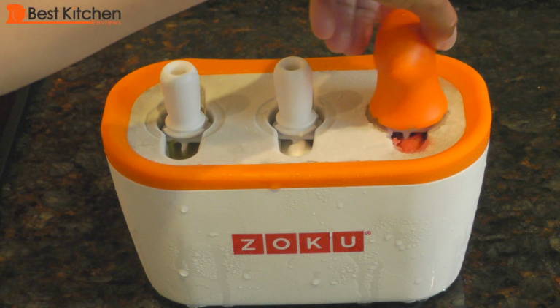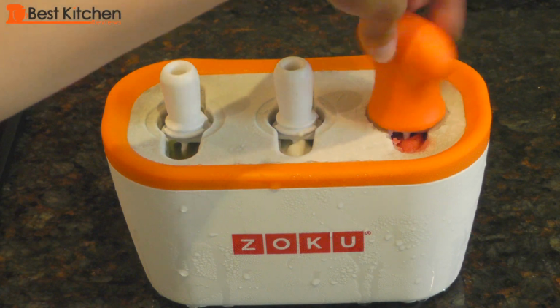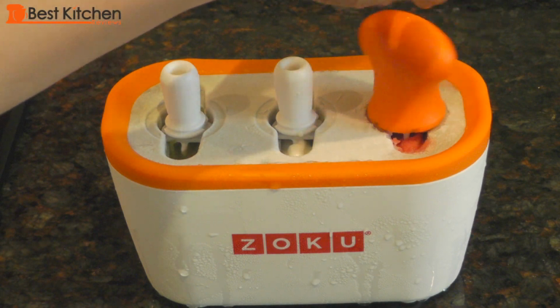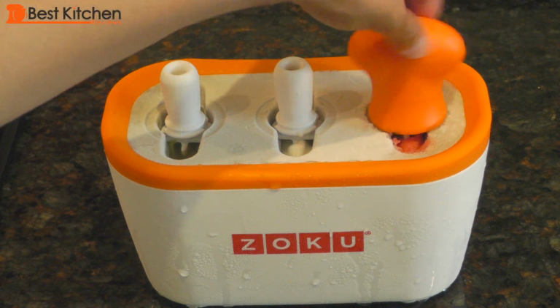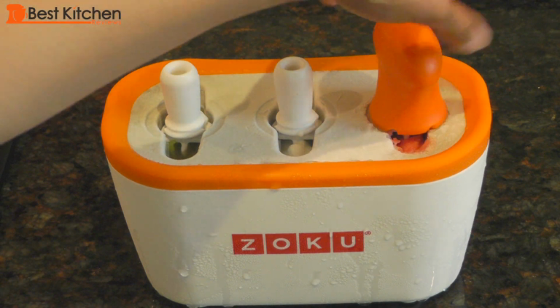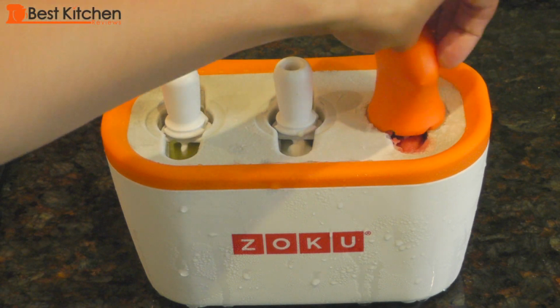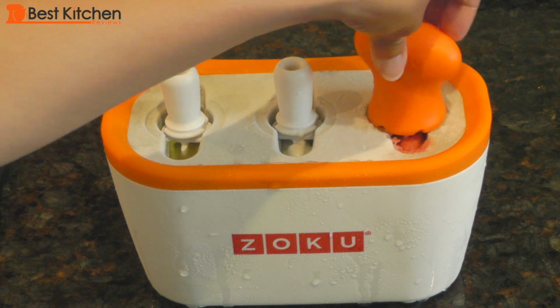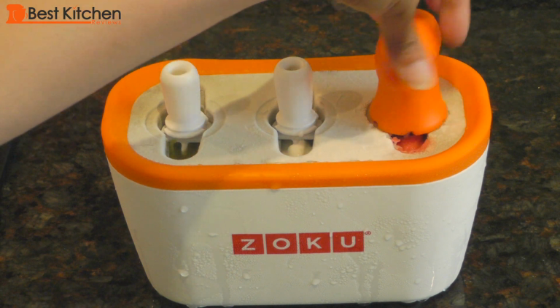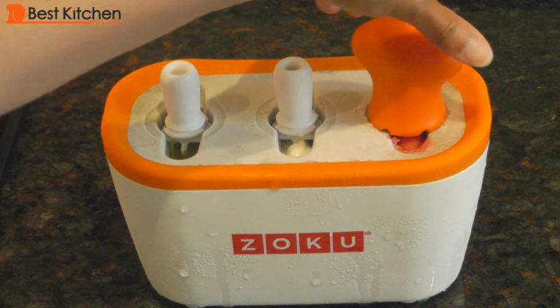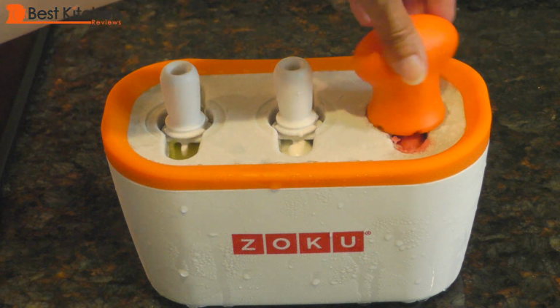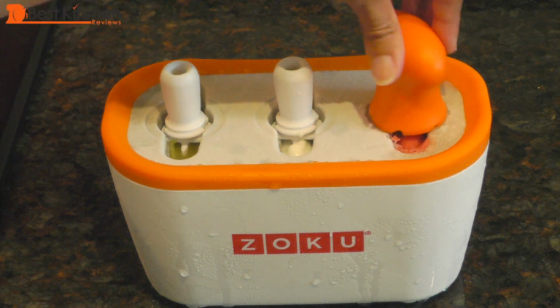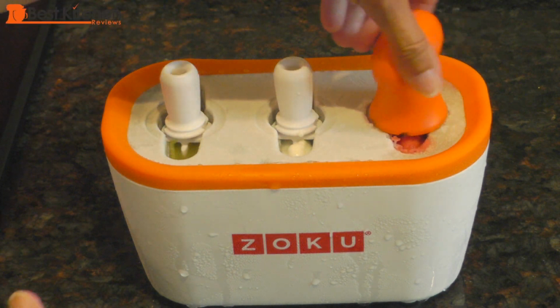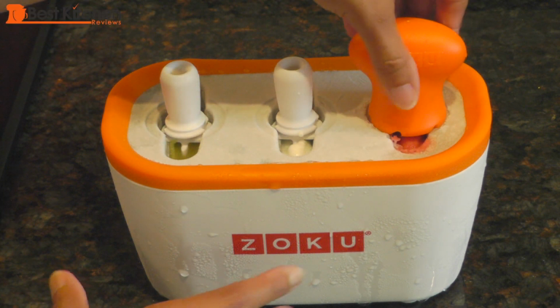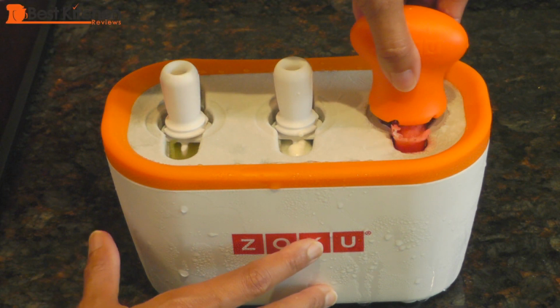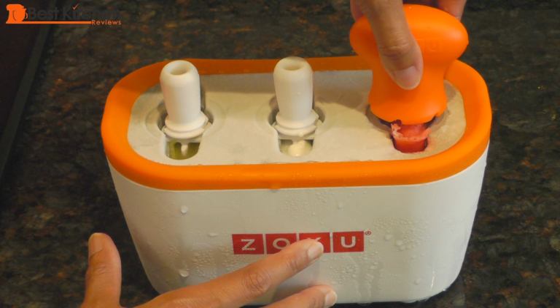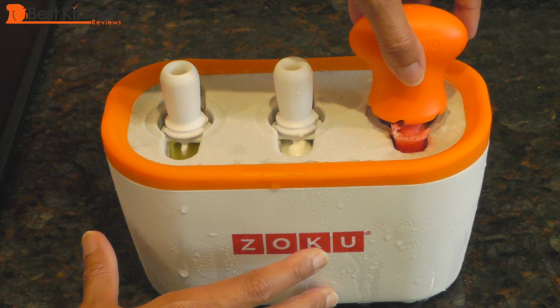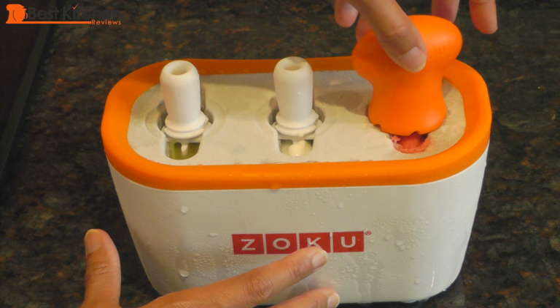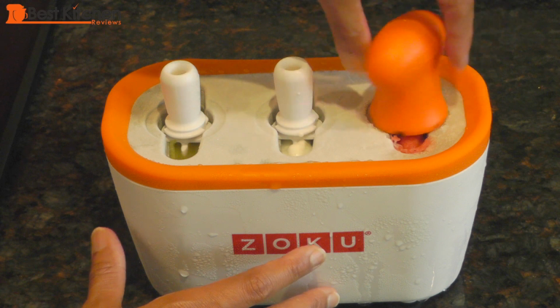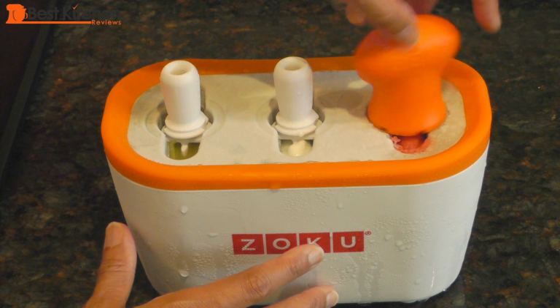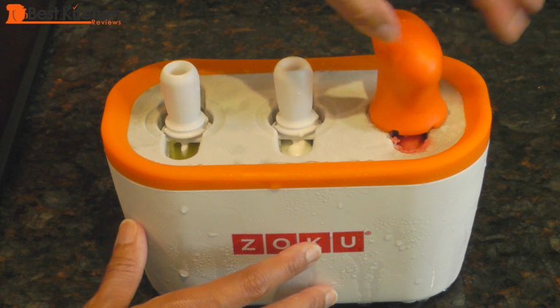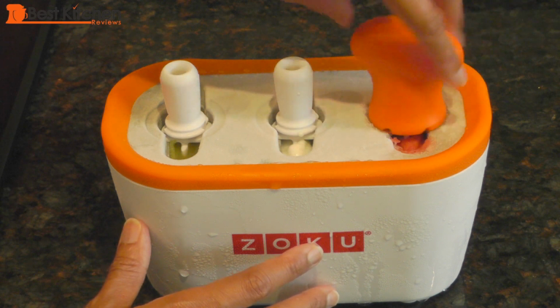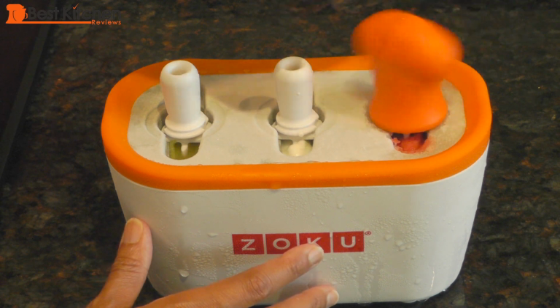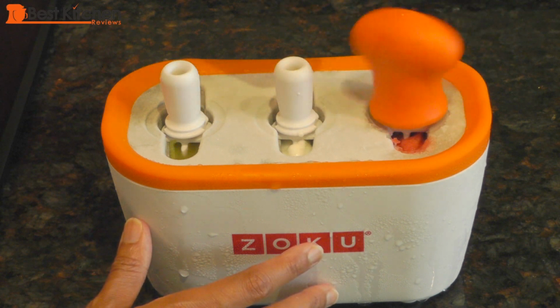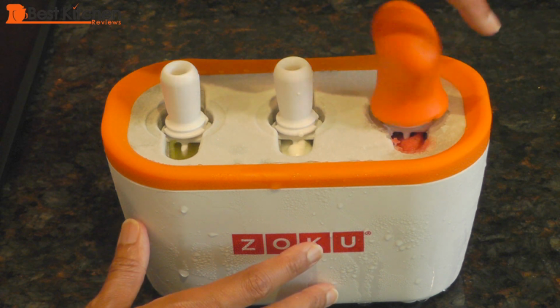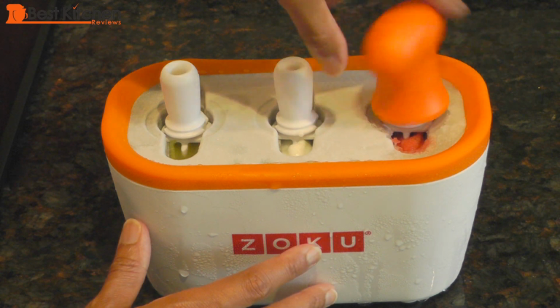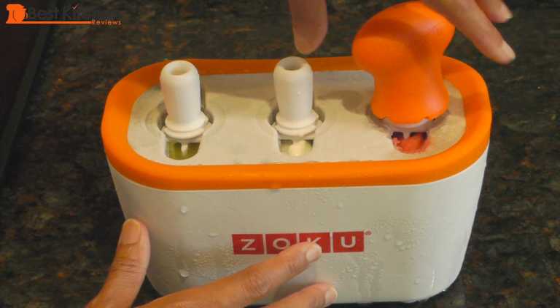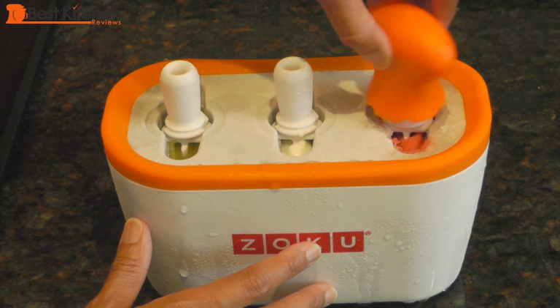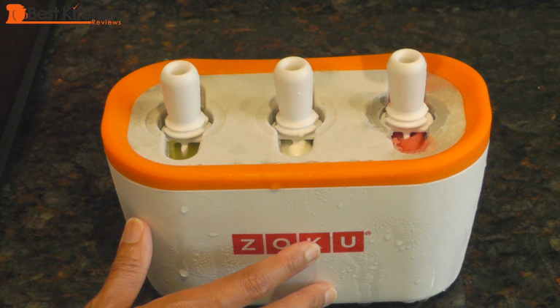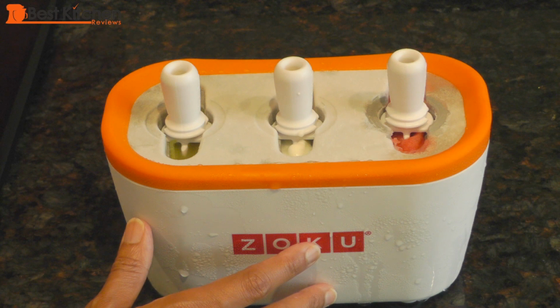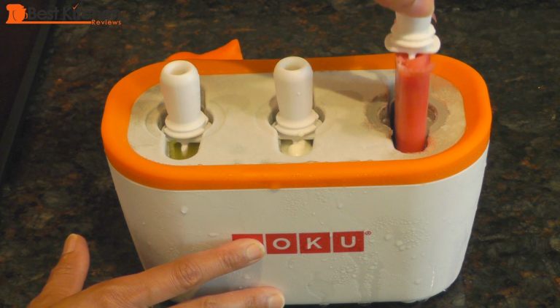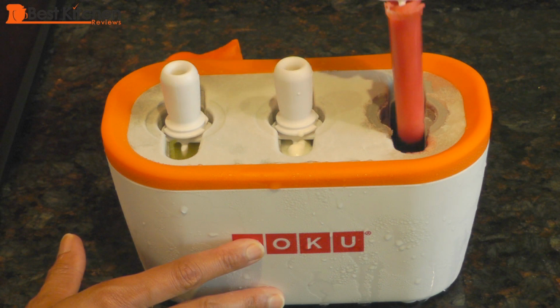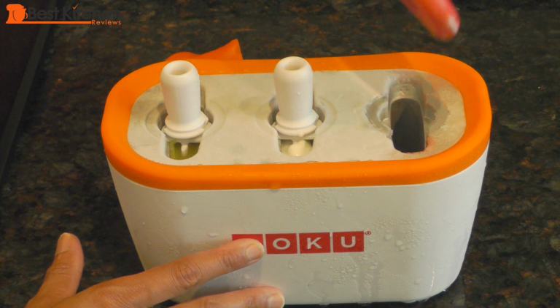After 8 minutes, the popsicles are done. Place the super tool over the stick and rotate clockwise. Turn it until the pop loosens from the mold and starts to come up. Unscrew the tool counter-clockwise, then lift the popsicle out of the mold.